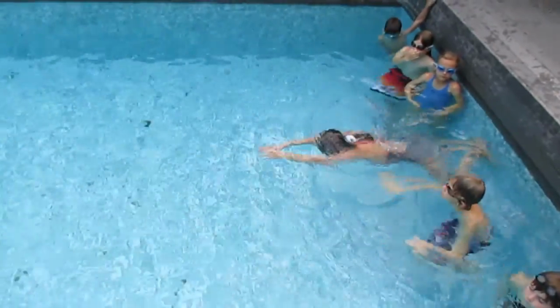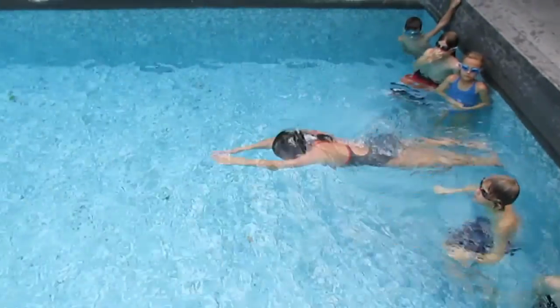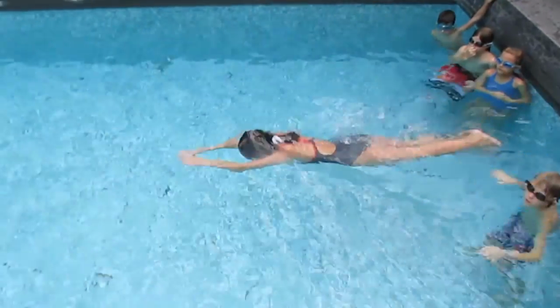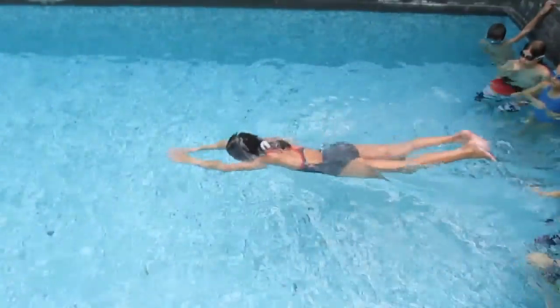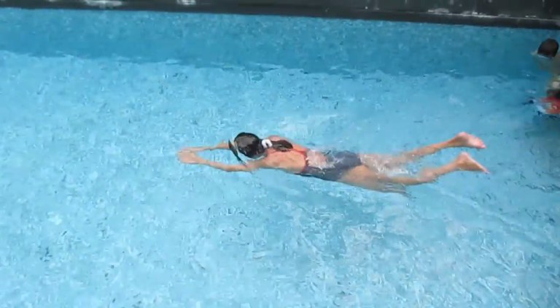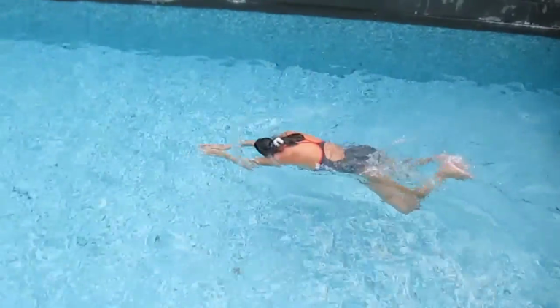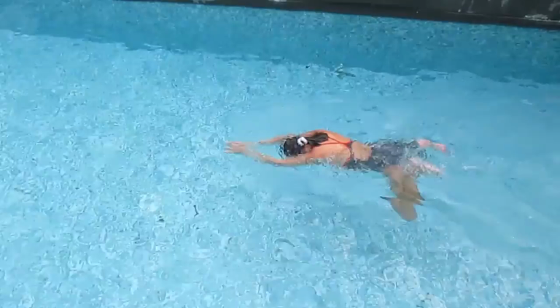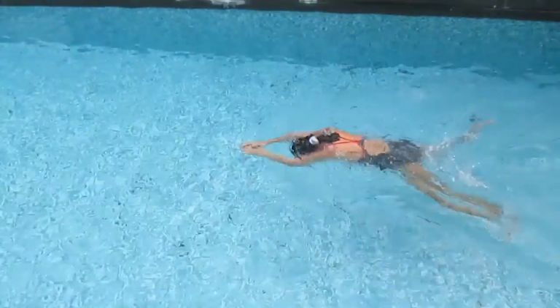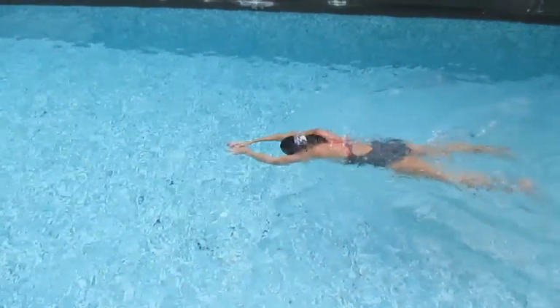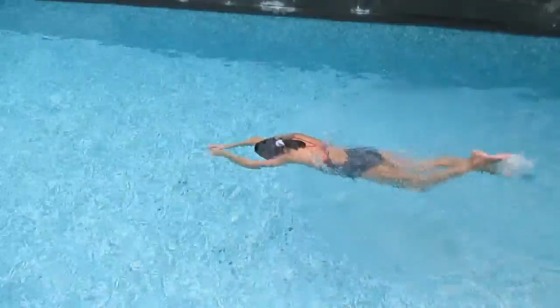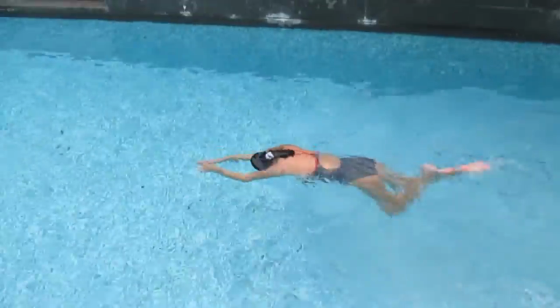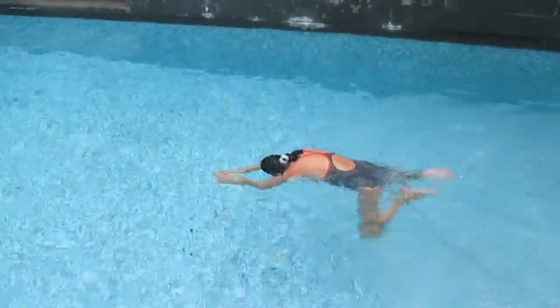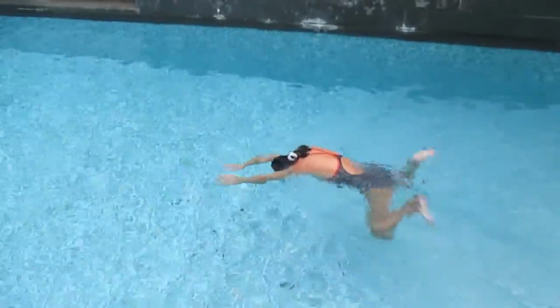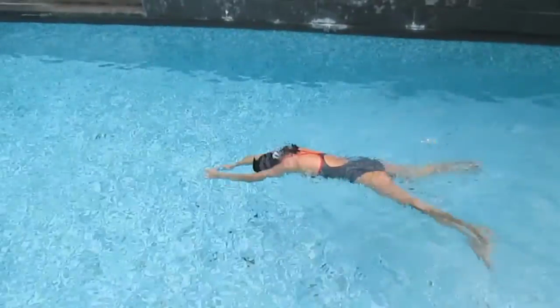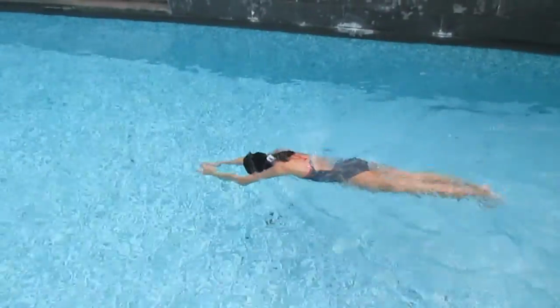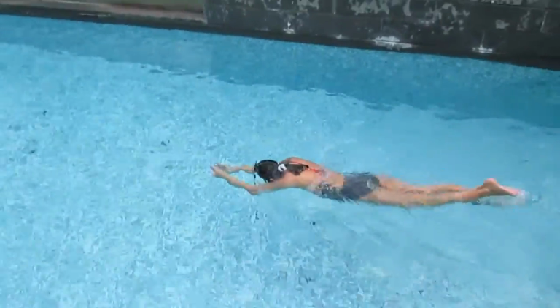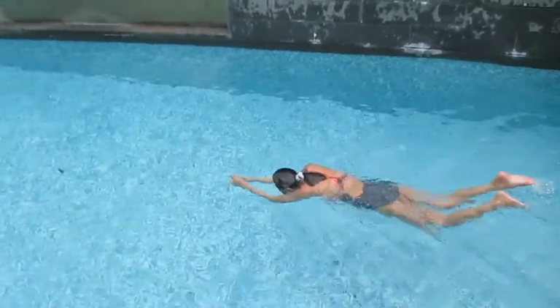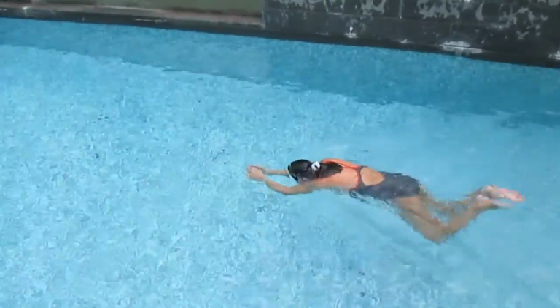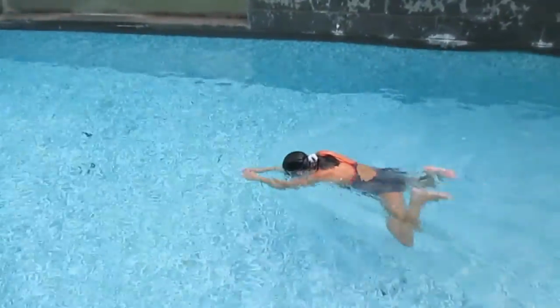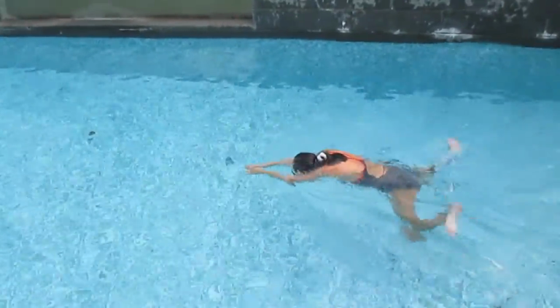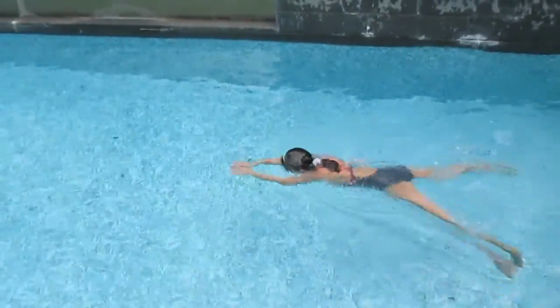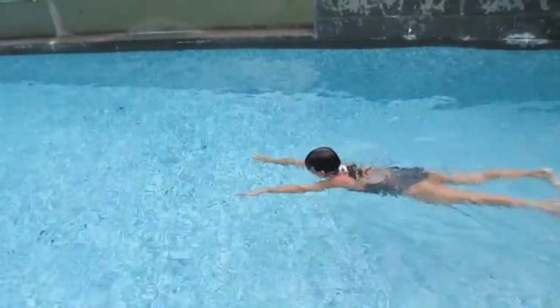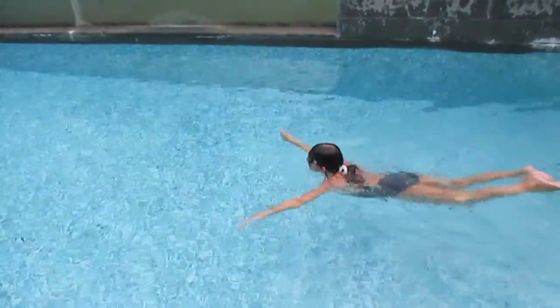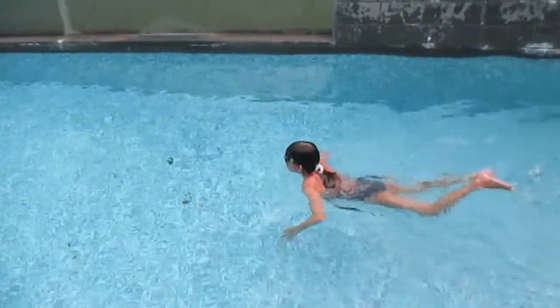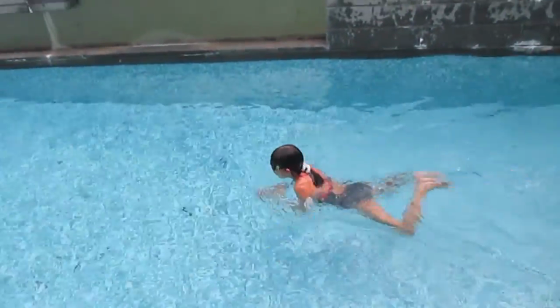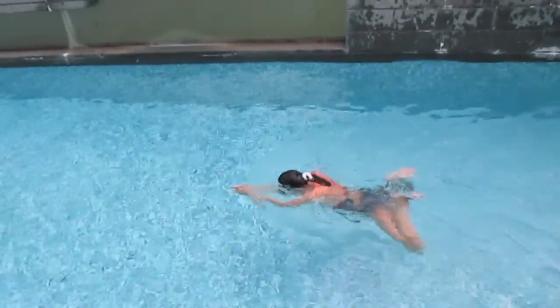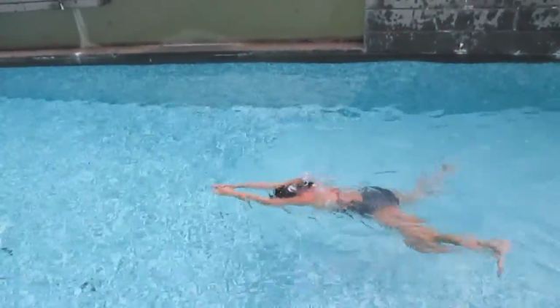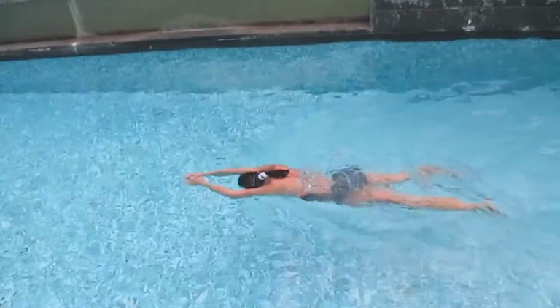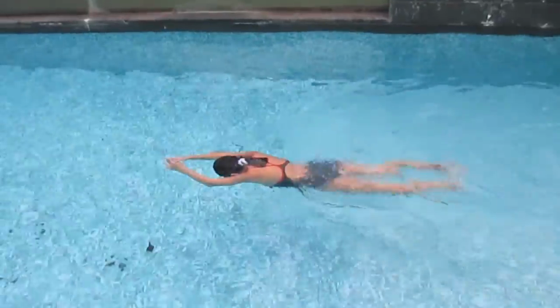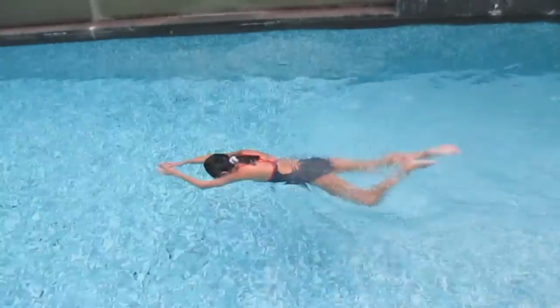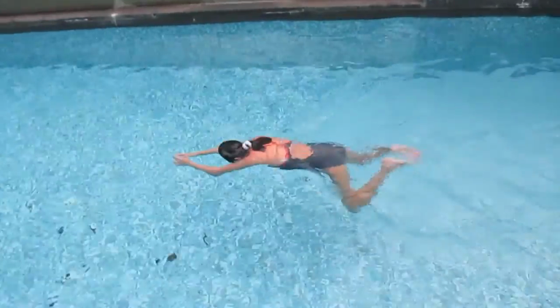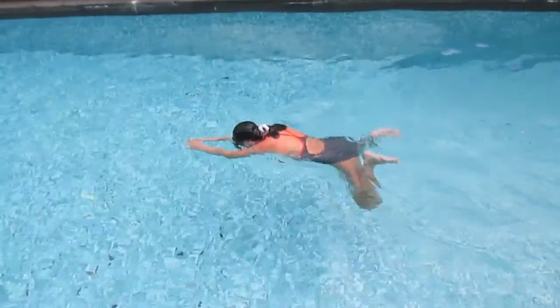So kick, kick, and kick and breathe. Again kick, kick.